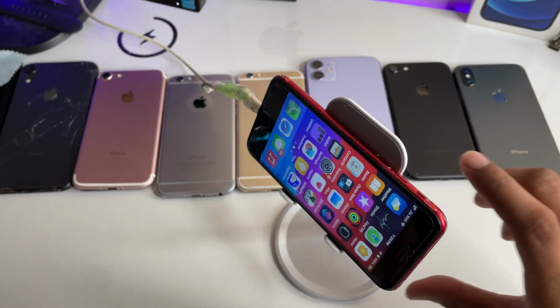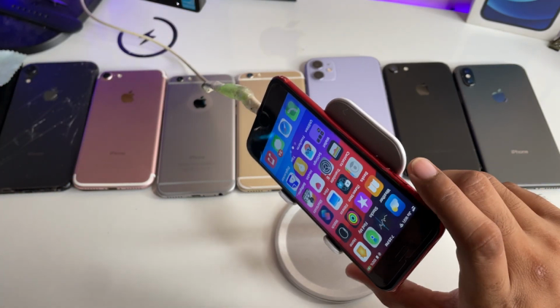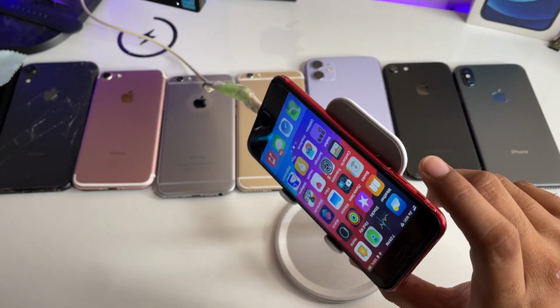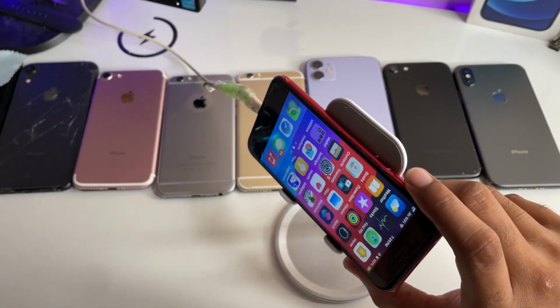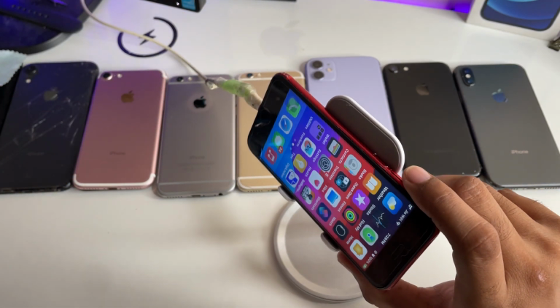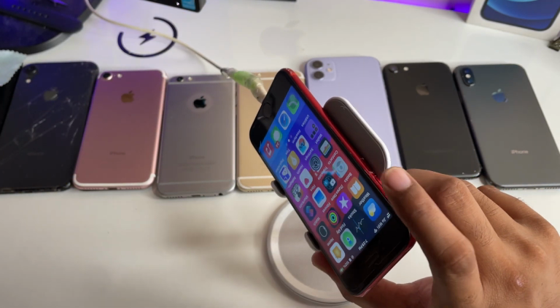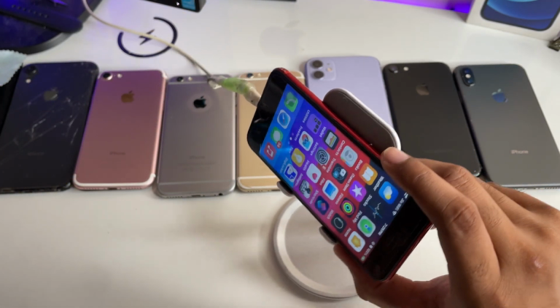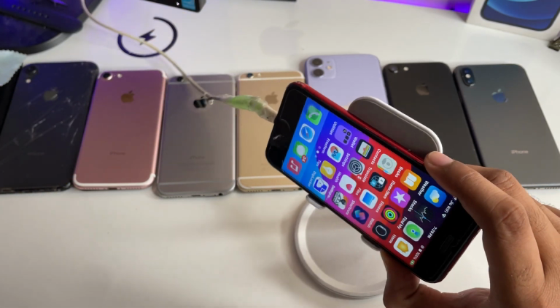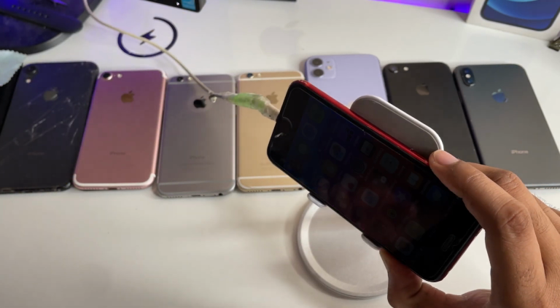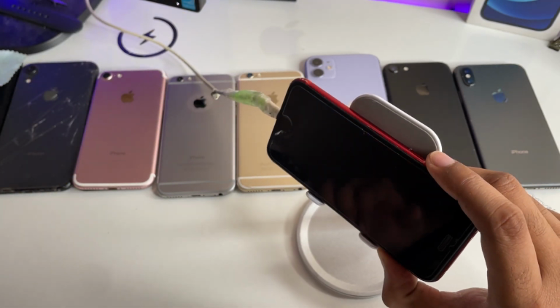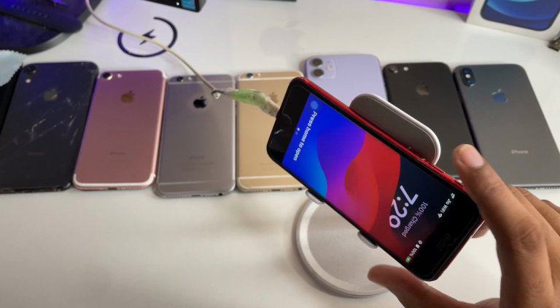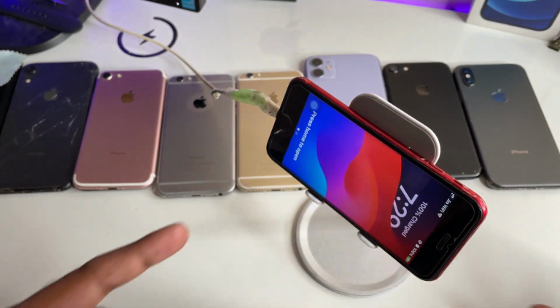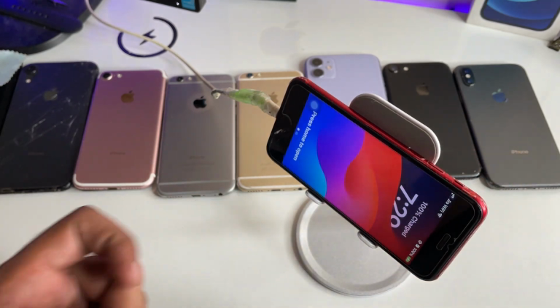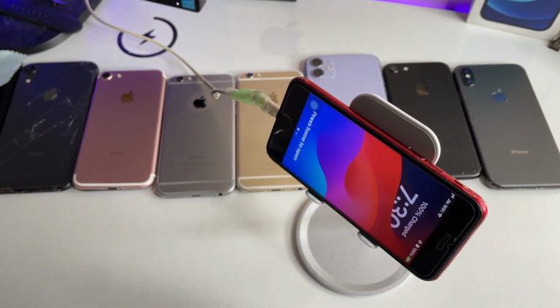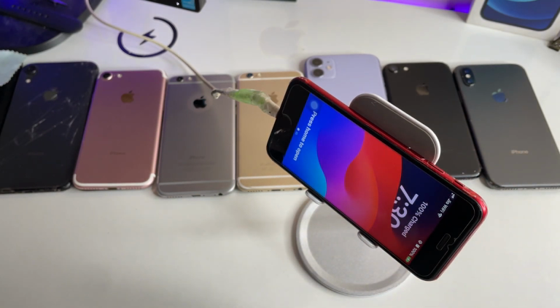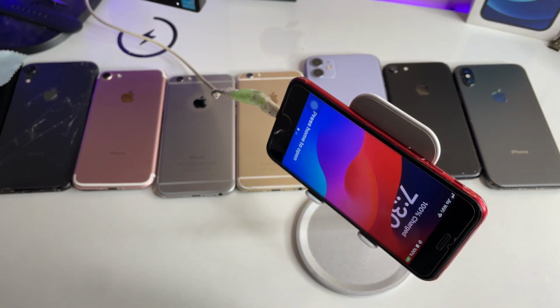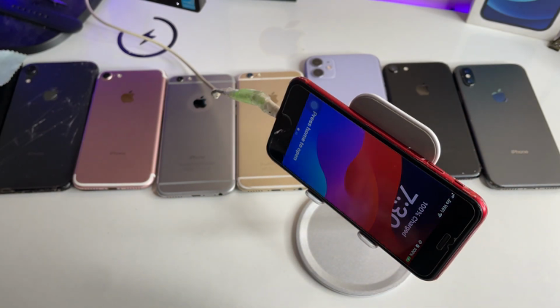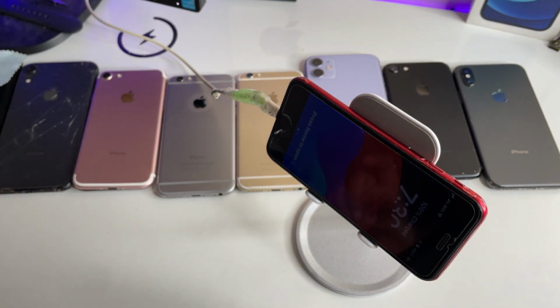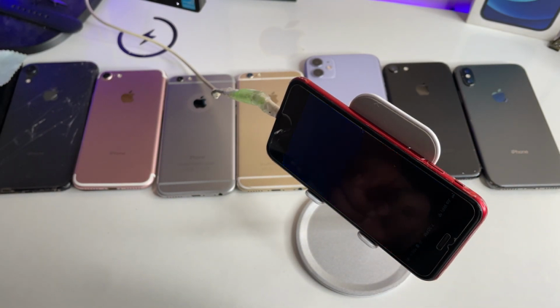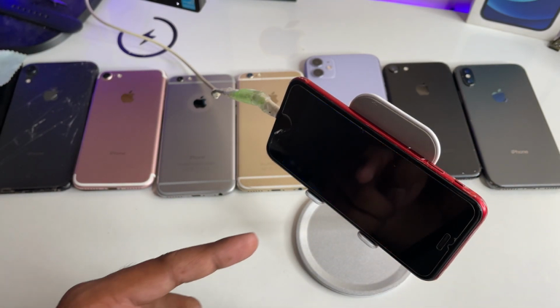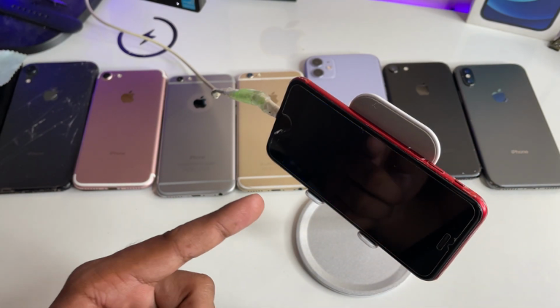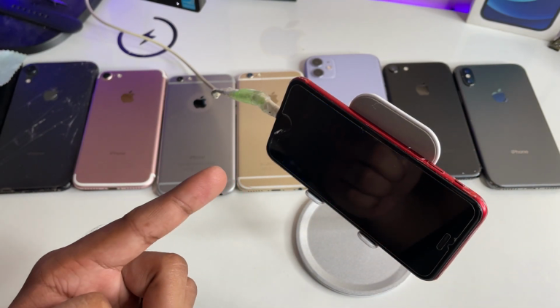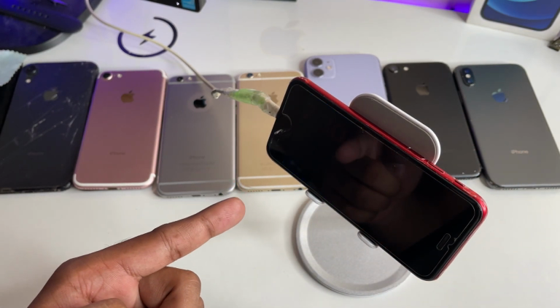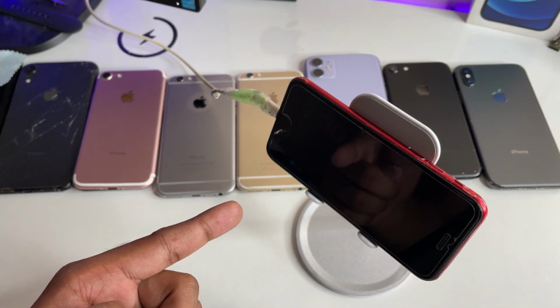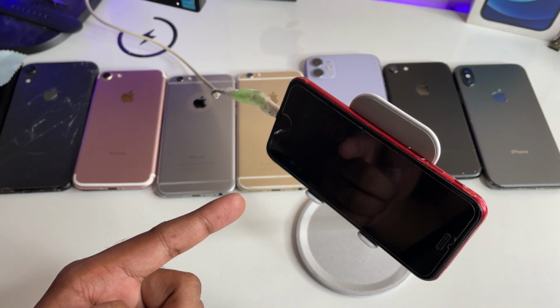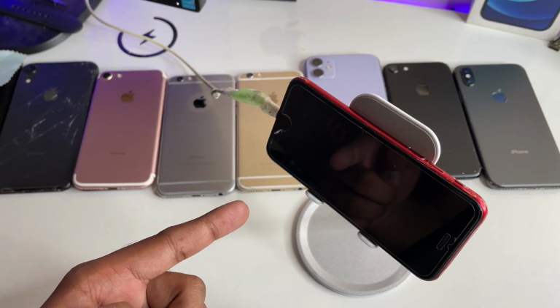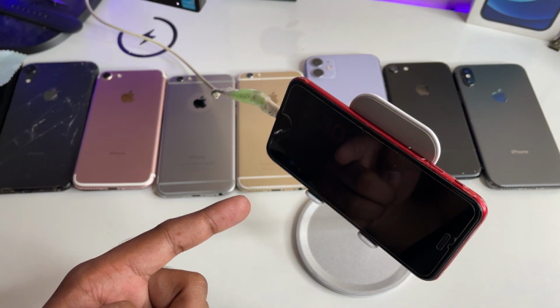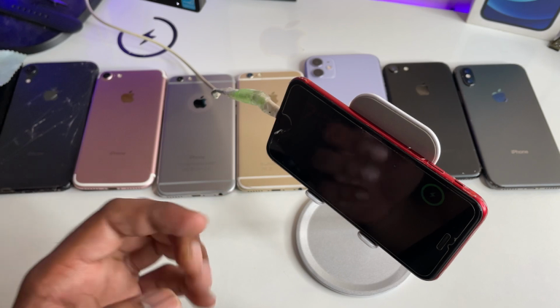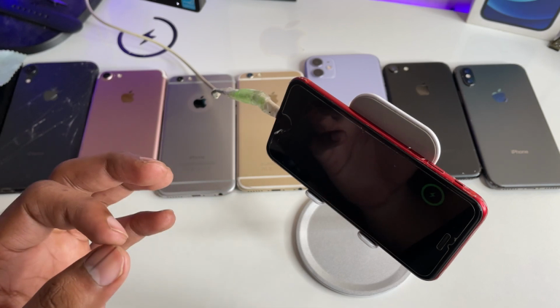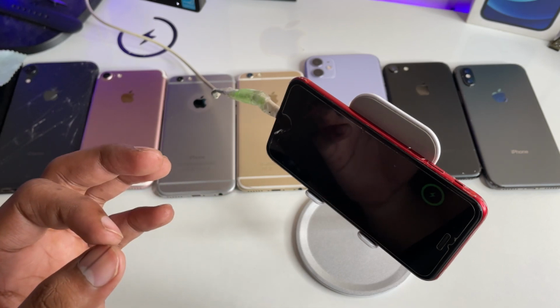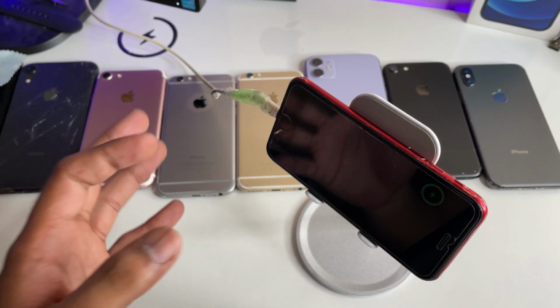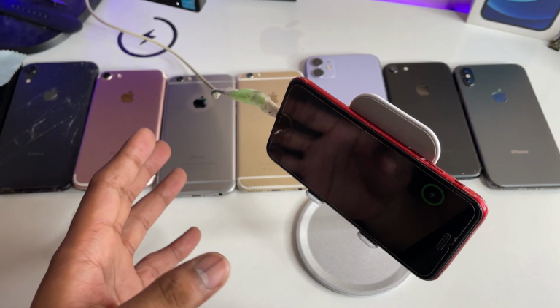Just put your phone in the lock state and that's it — standby mode will be detected automatically and your iPhone will display the standby mode screen.